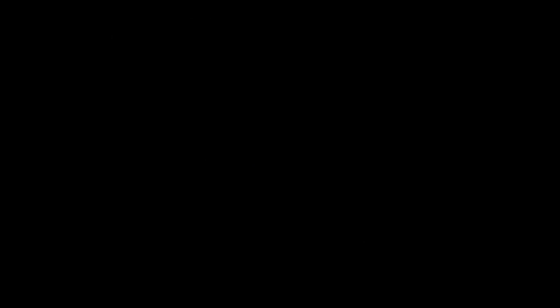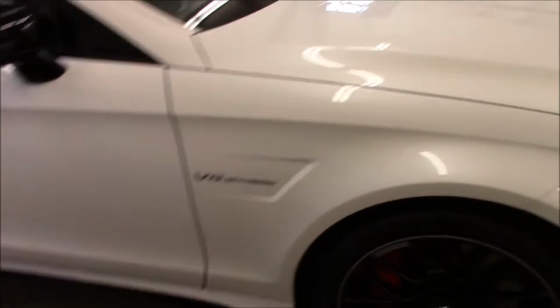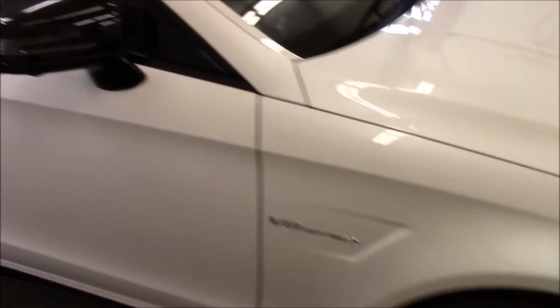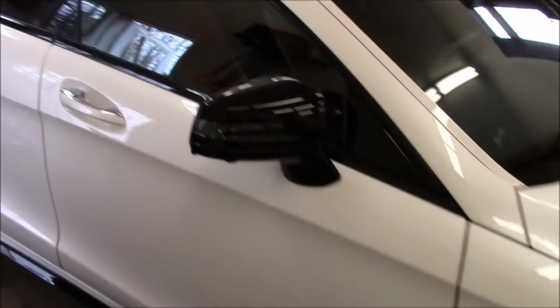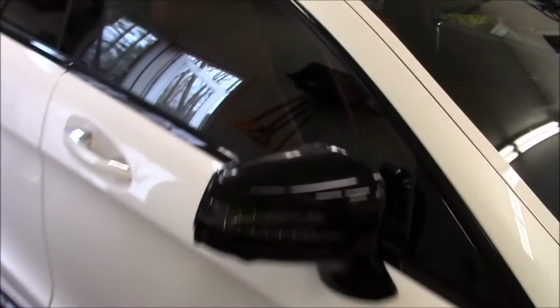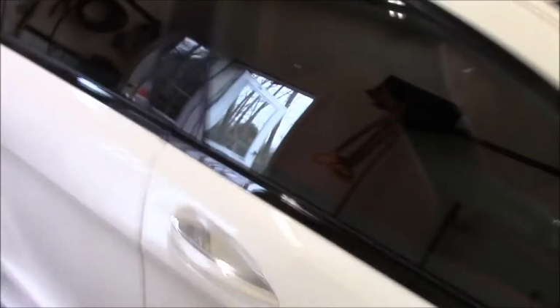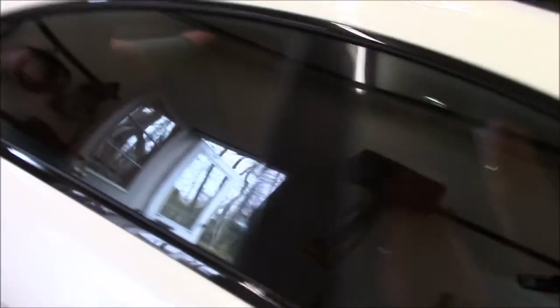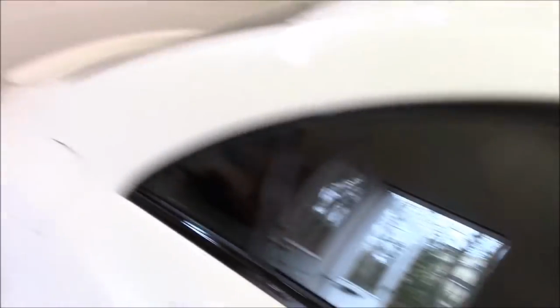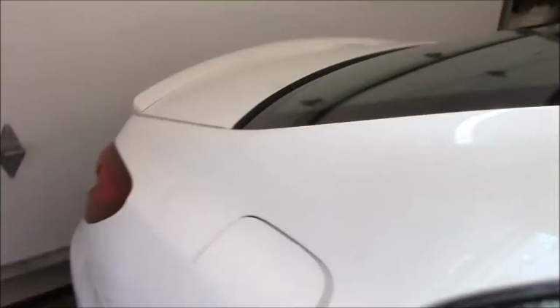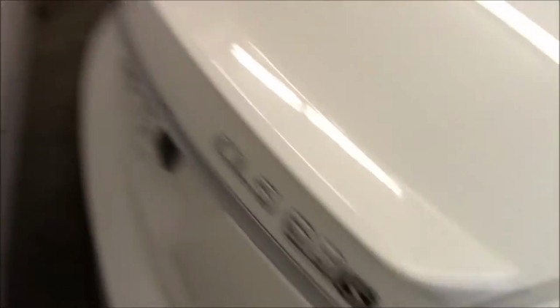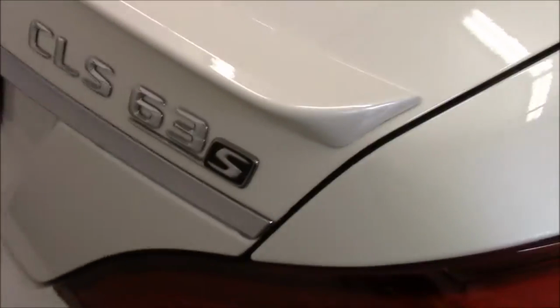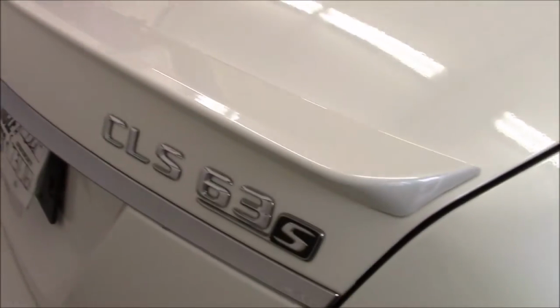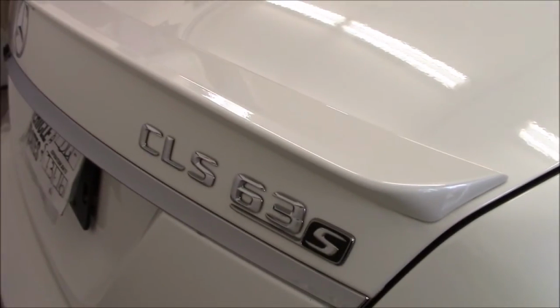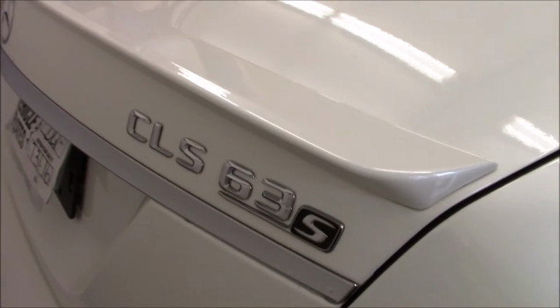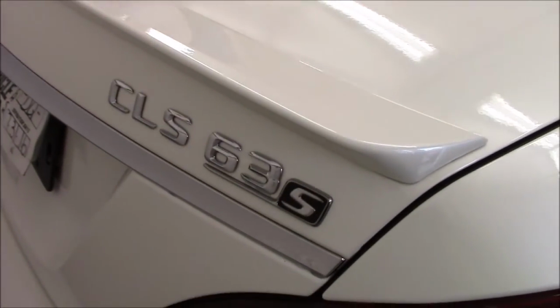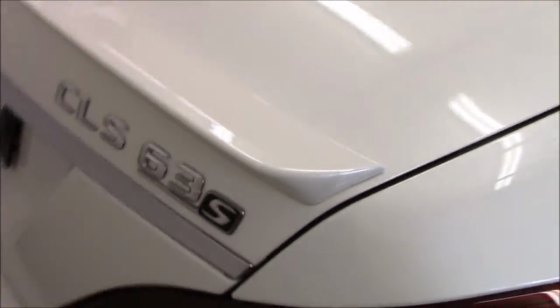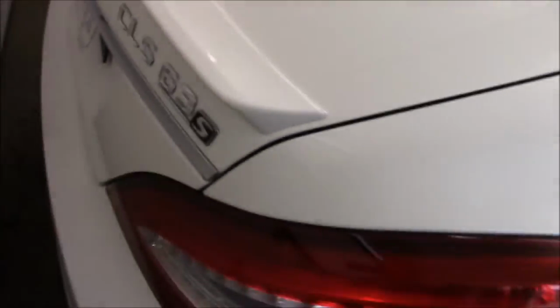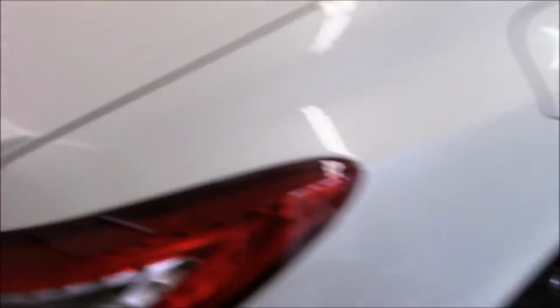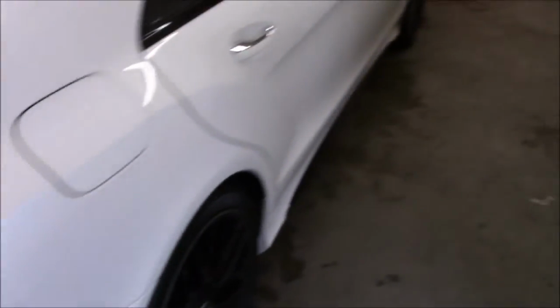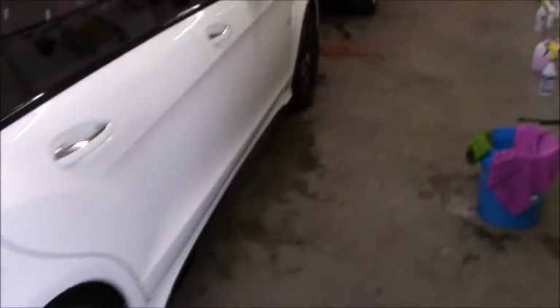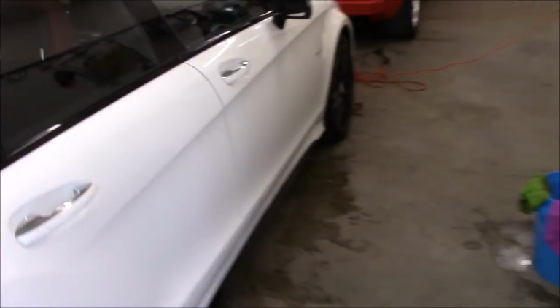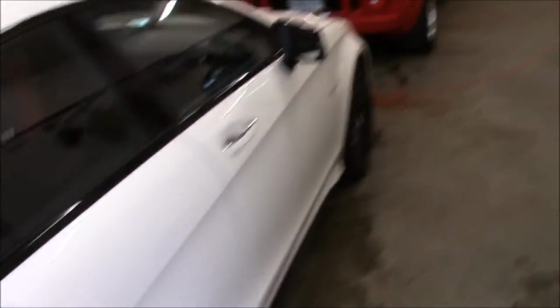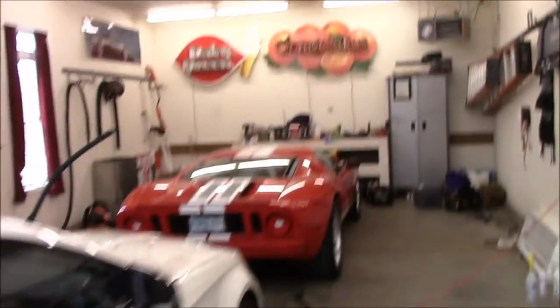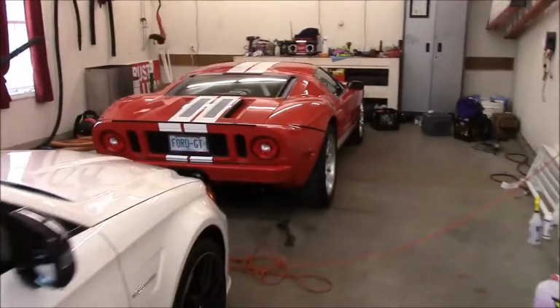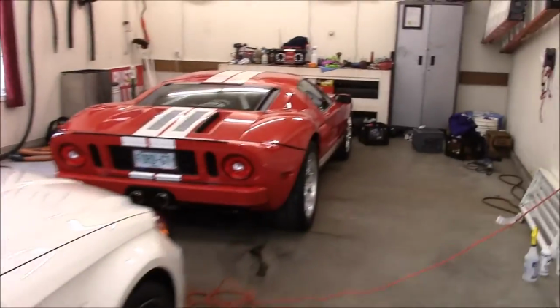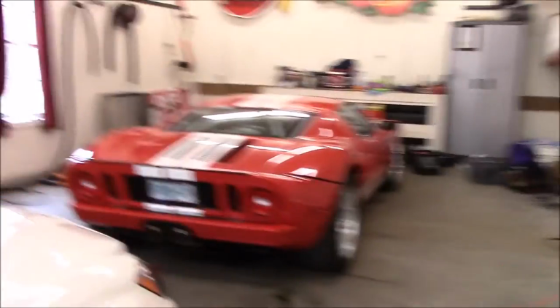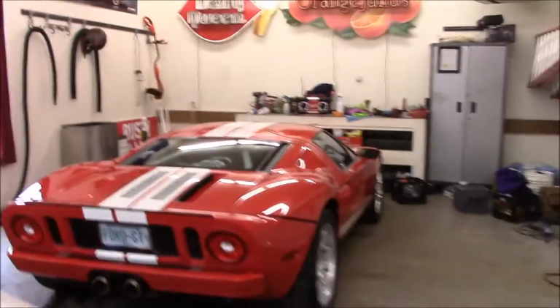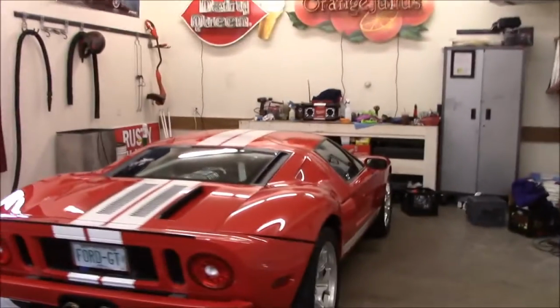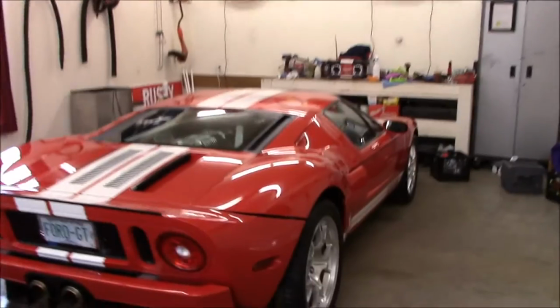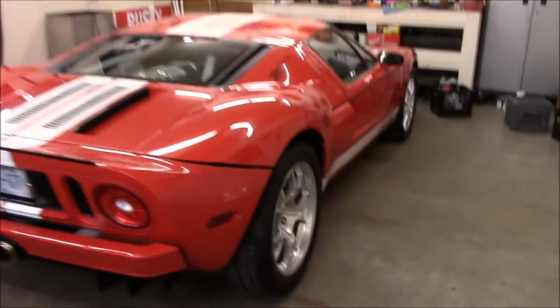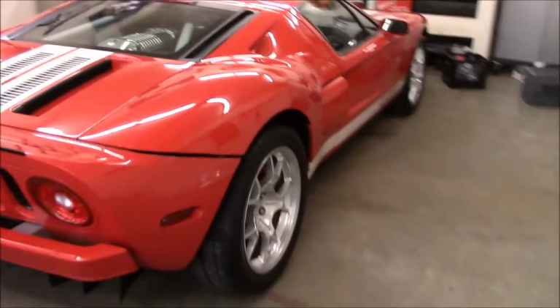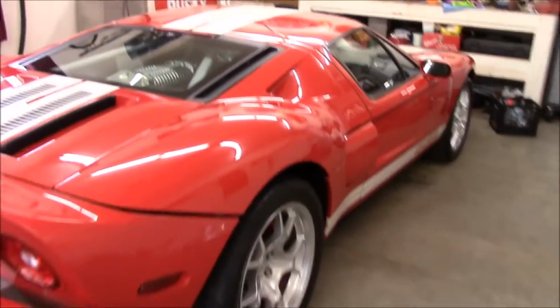Hey guys, it's Gary Dean, DetailJuice.com, Gary Dean Detailing, working on a CLS 63S Mercedes. Yesterday we knocked out this Ford GT — it's an '06.